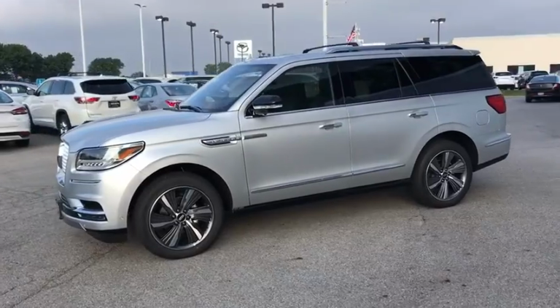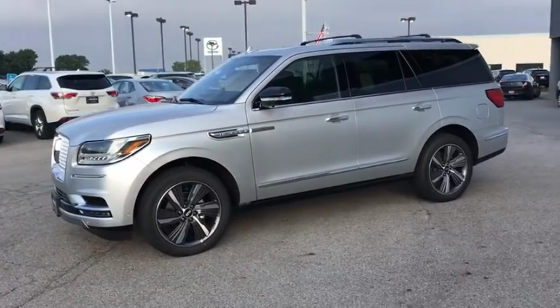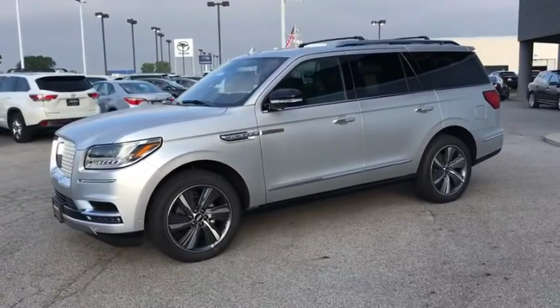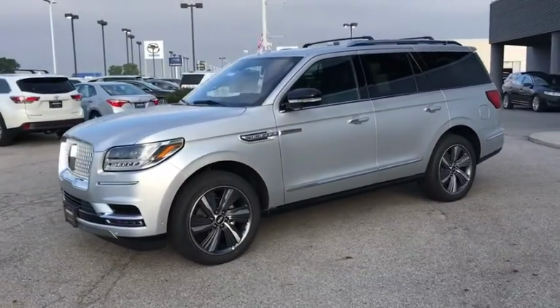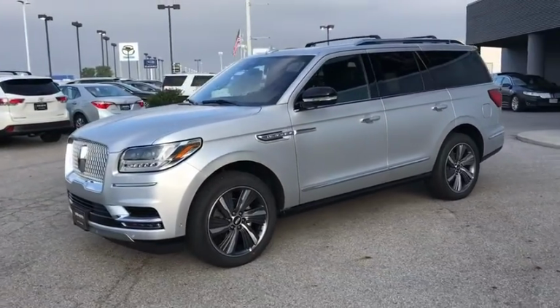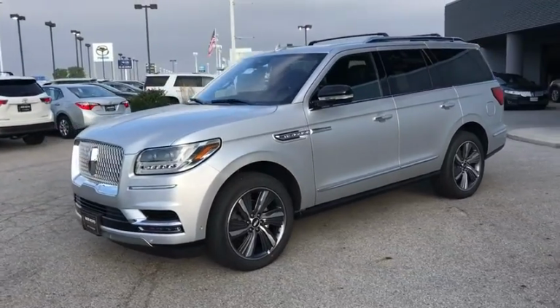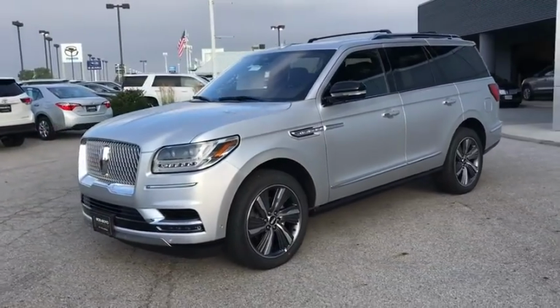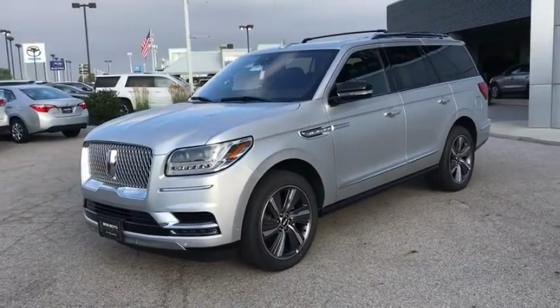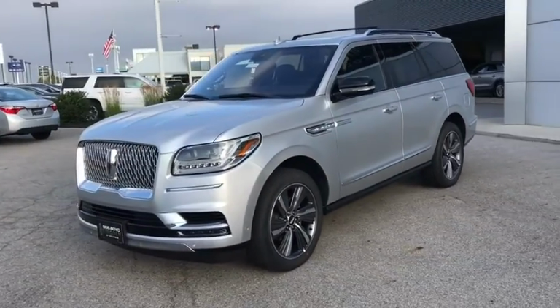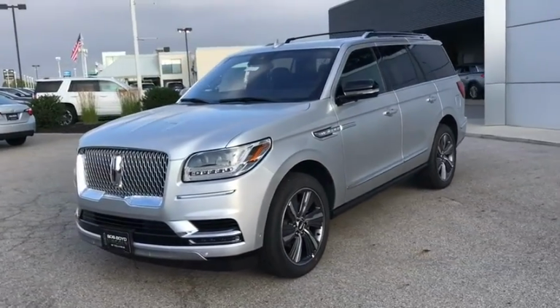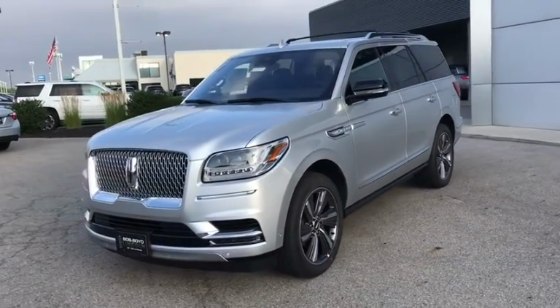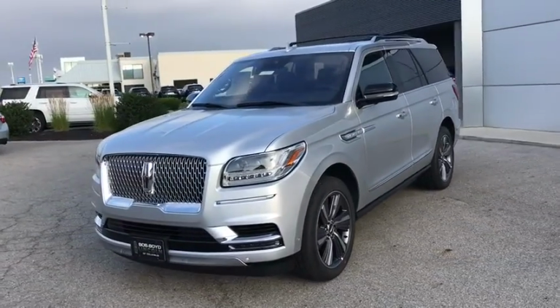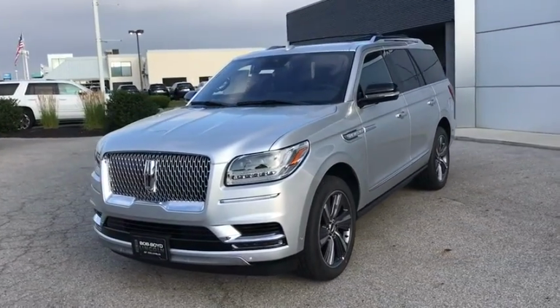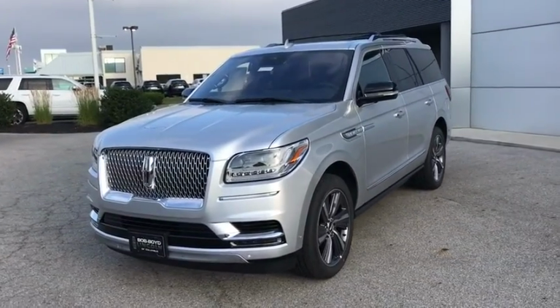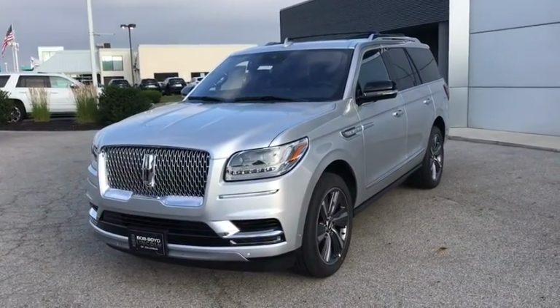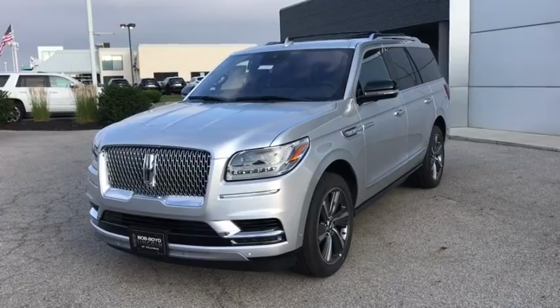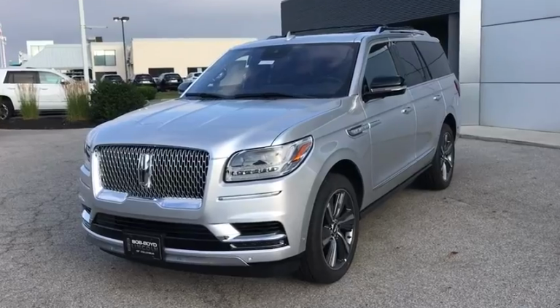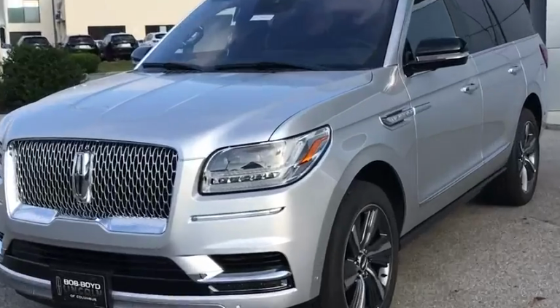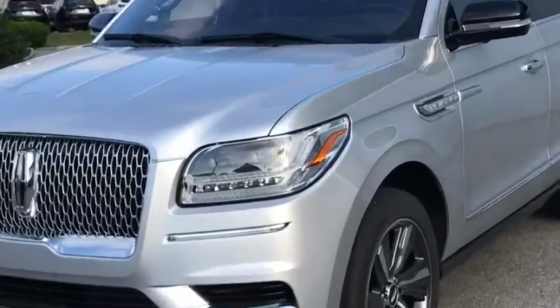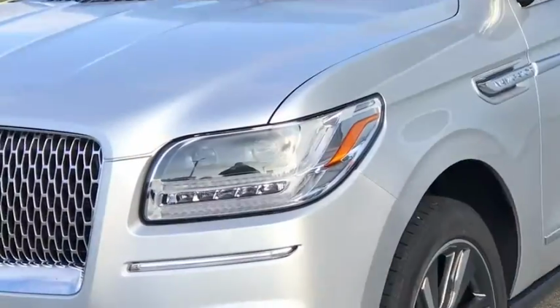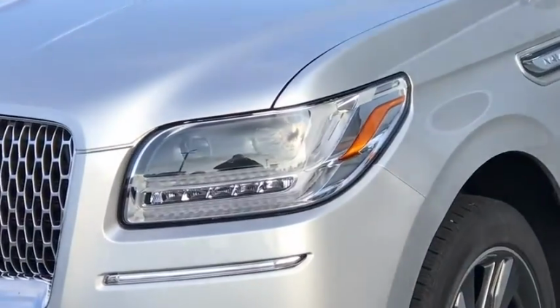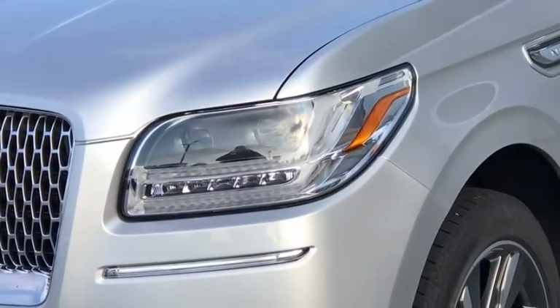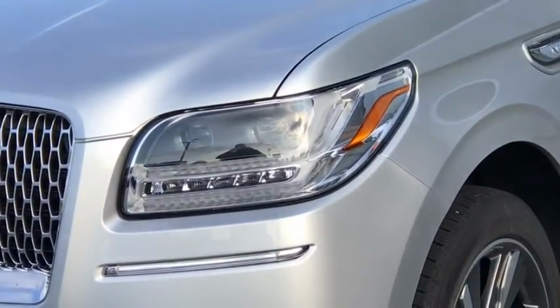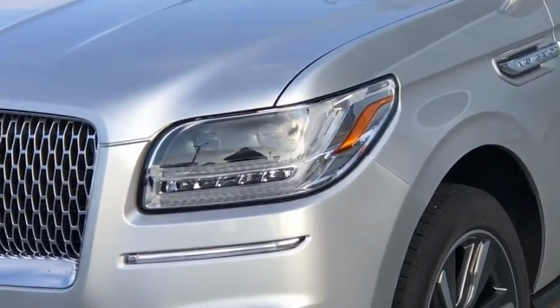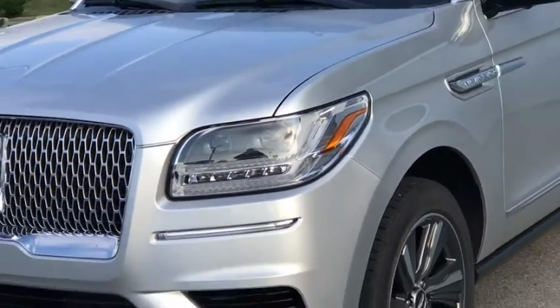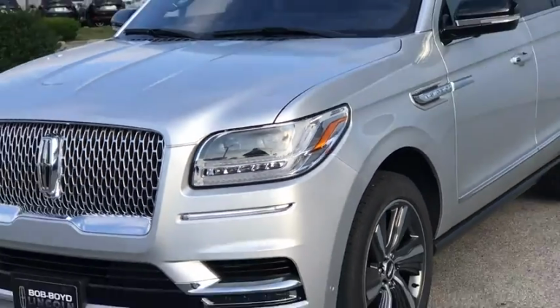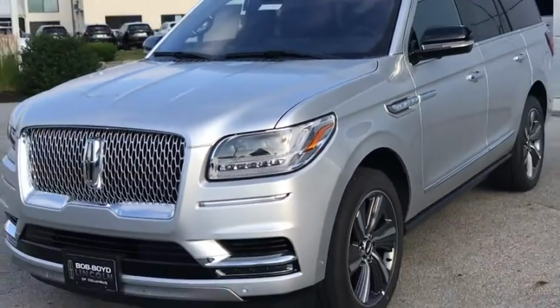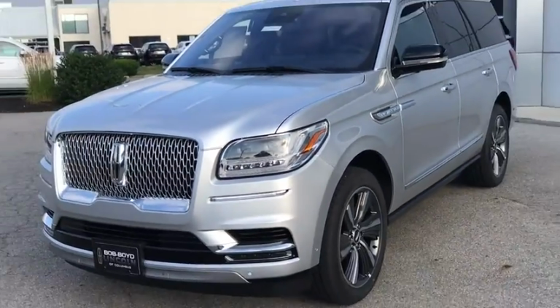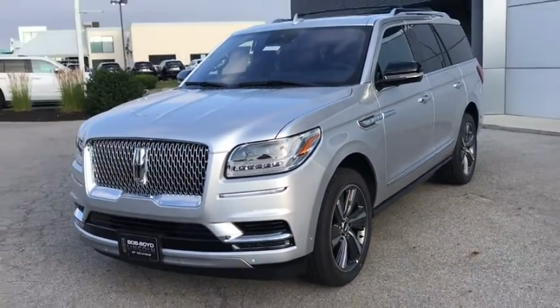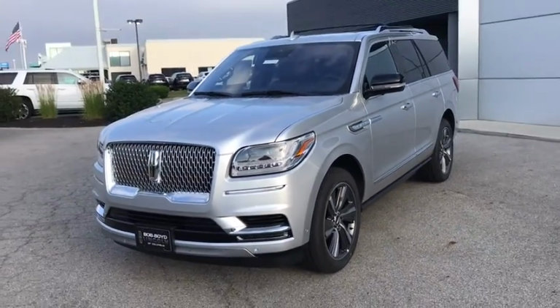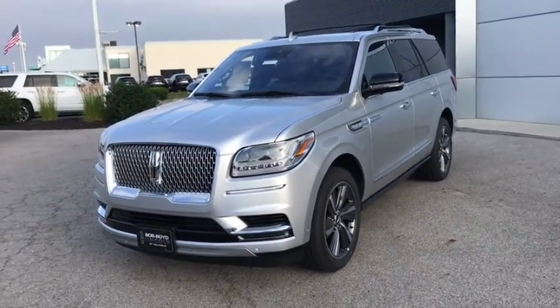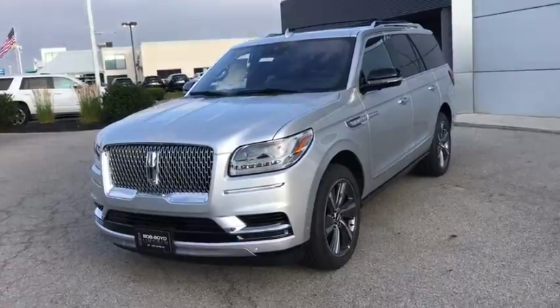Keyless entry, navigation system, Bluetooth, leather-wrapped steering wheel, power steering, adjustable steering wheel, floor mats, keyless start, four-wheel drive, cruise control.